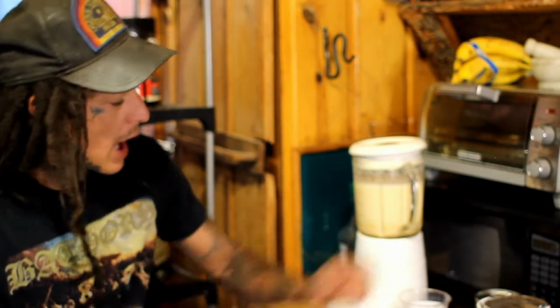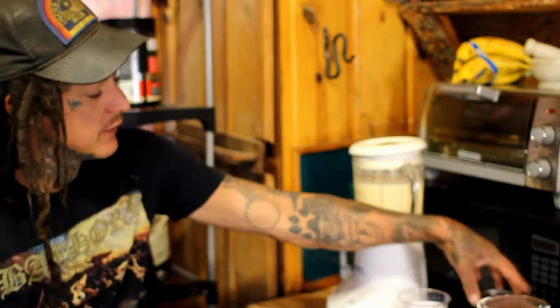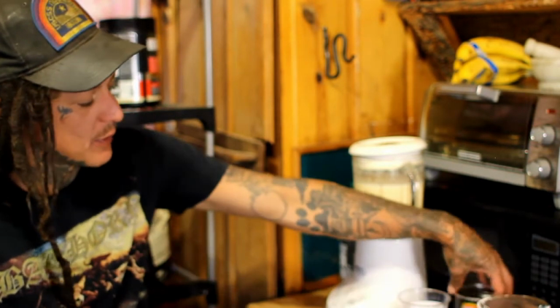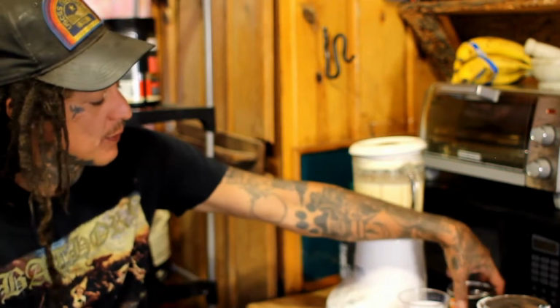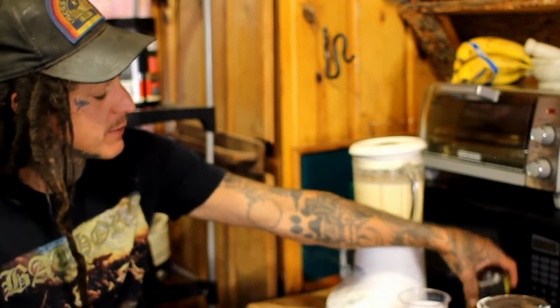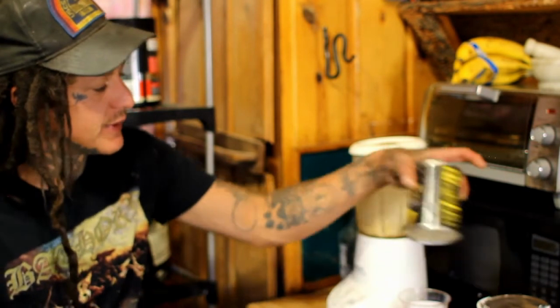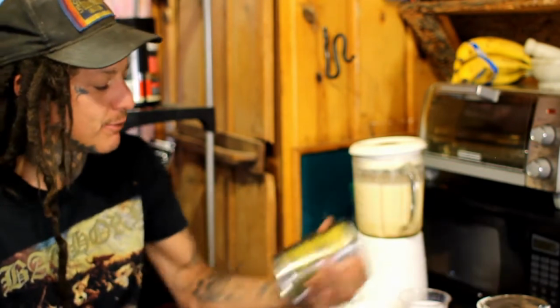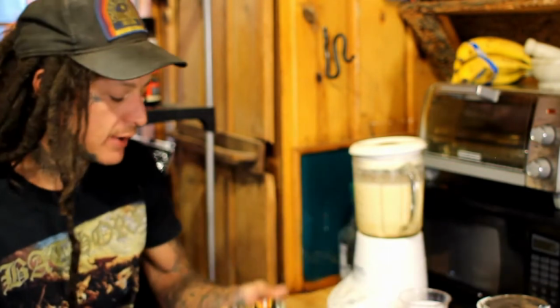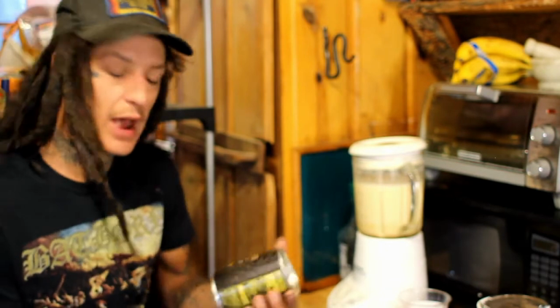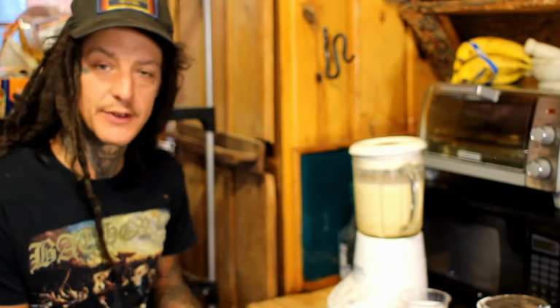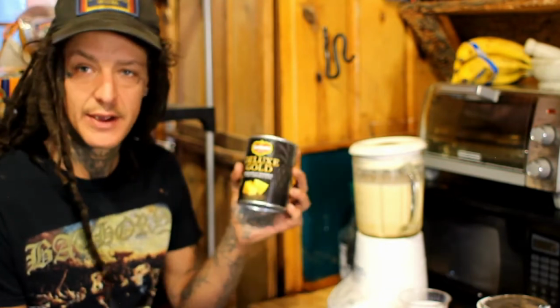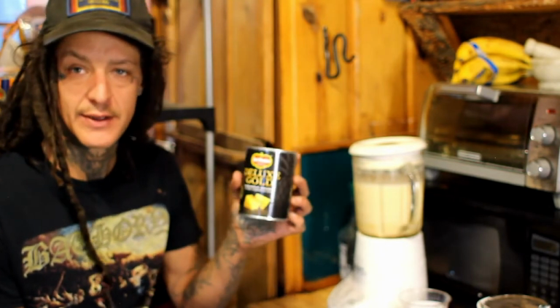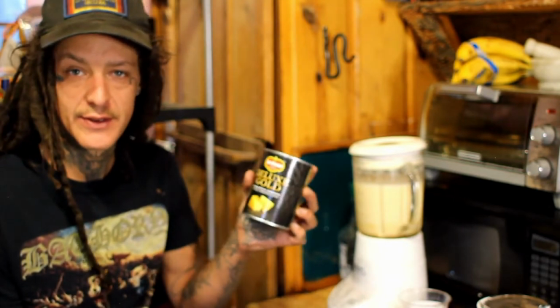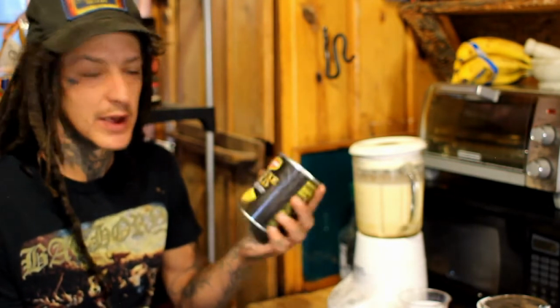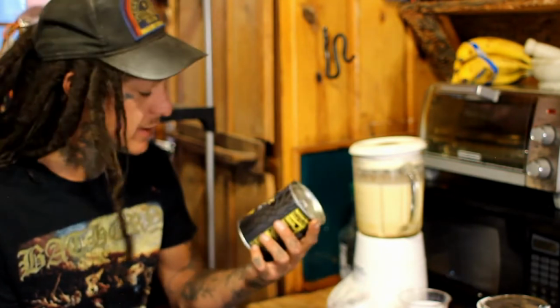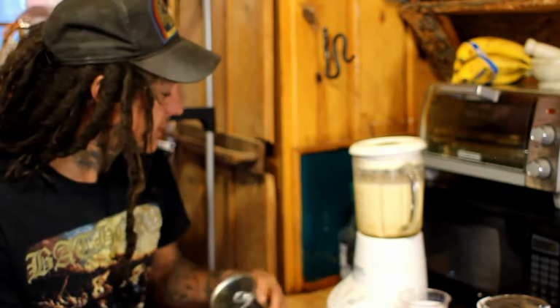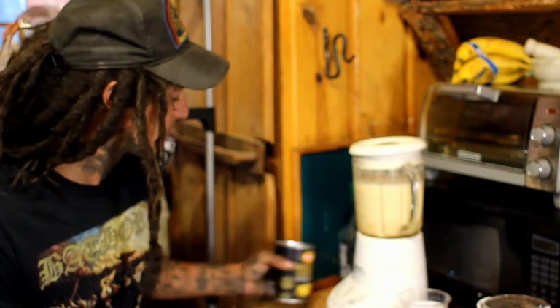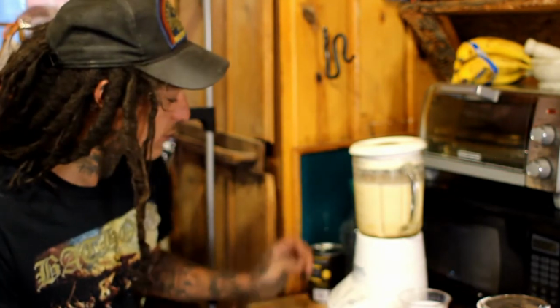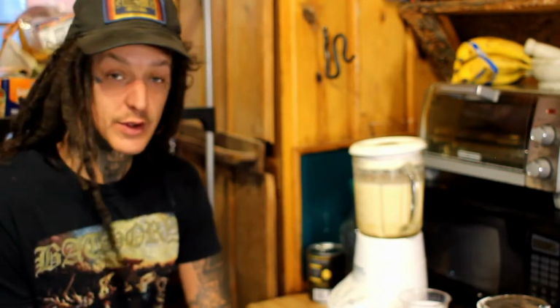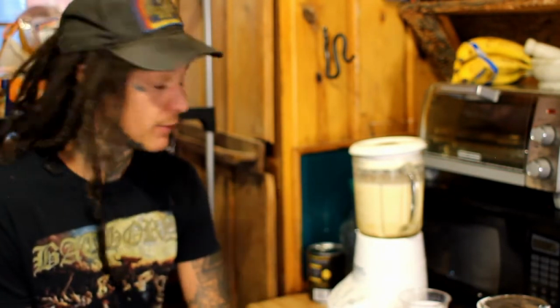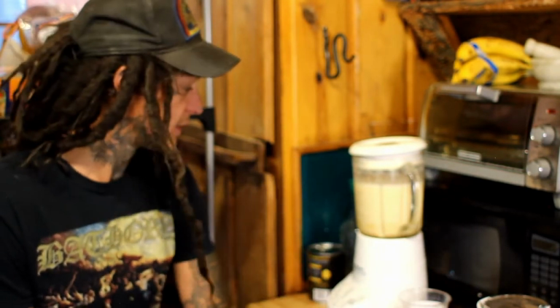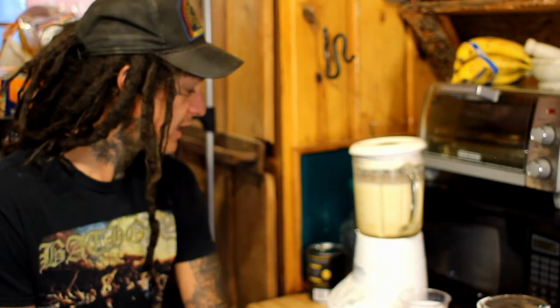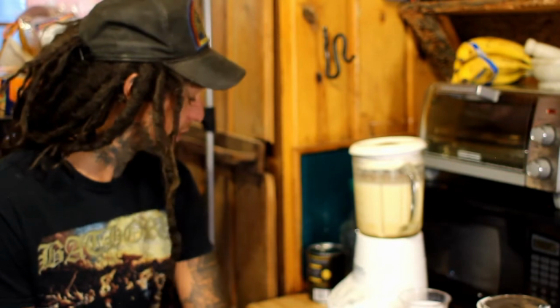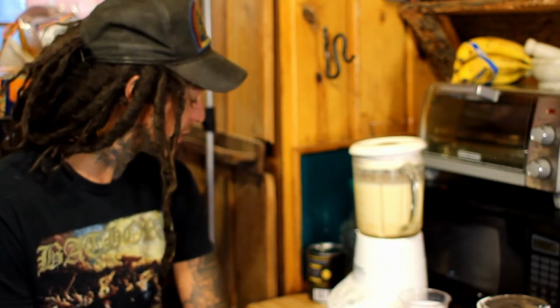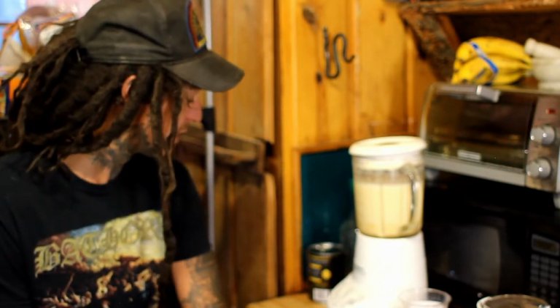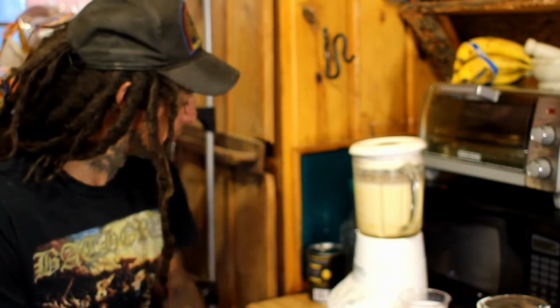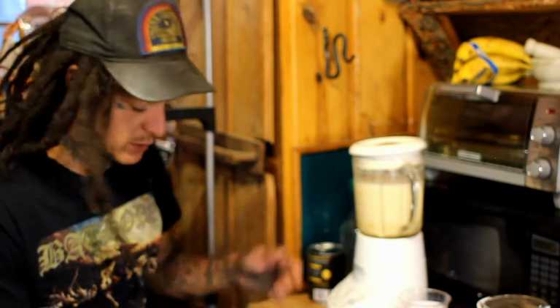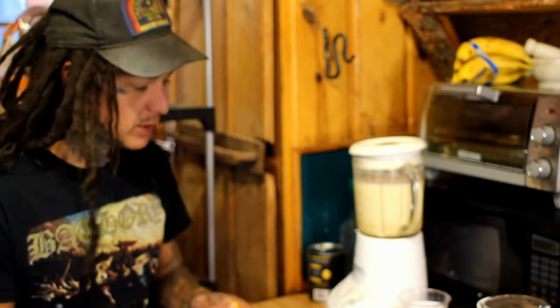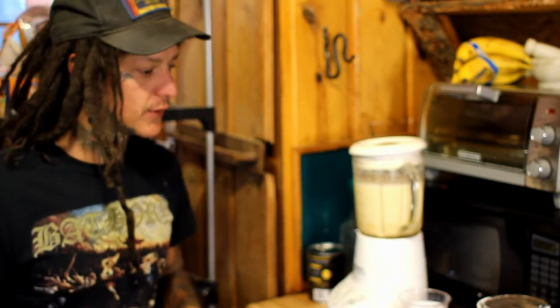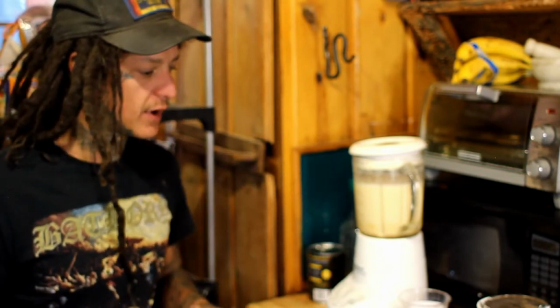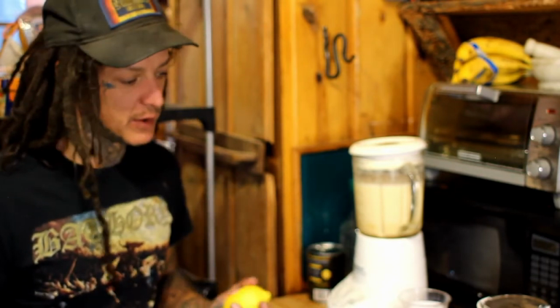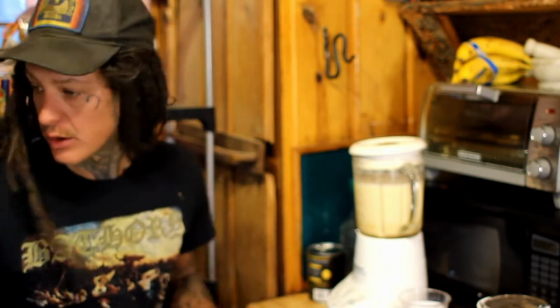I don't even think I'm going to throw the pineapples in there honestly. I kind of just like eating the pineapple — it's good right in the middle of the day. Maybe split it up. Good stuff.